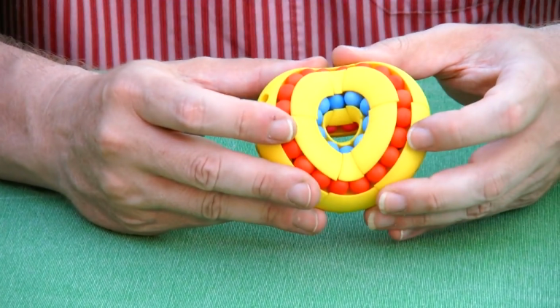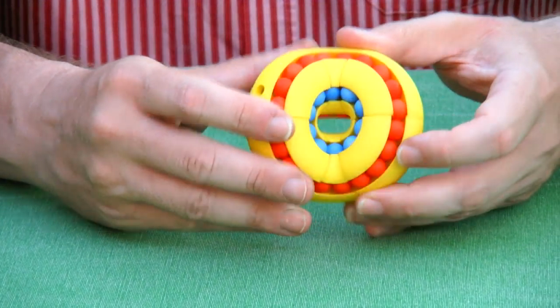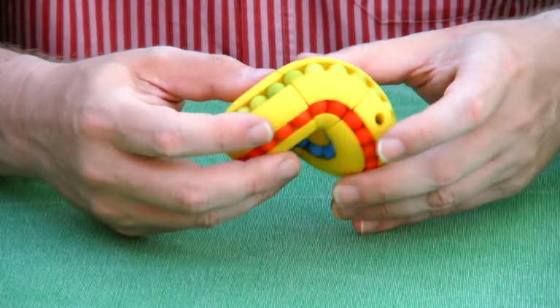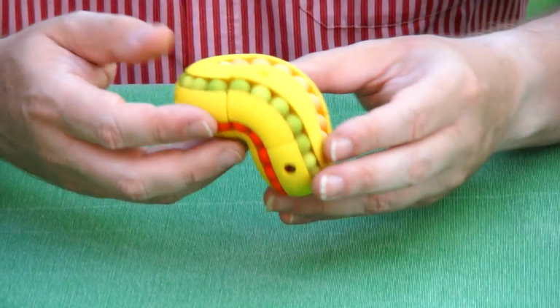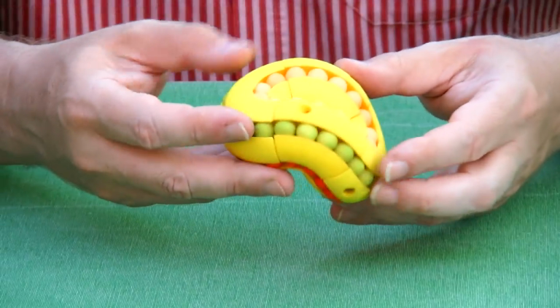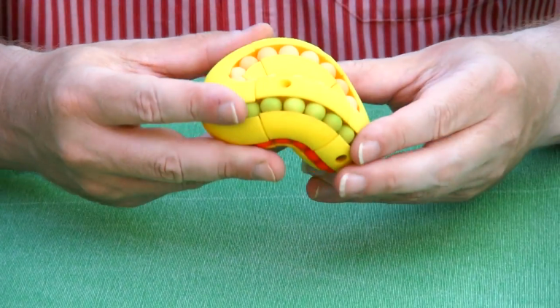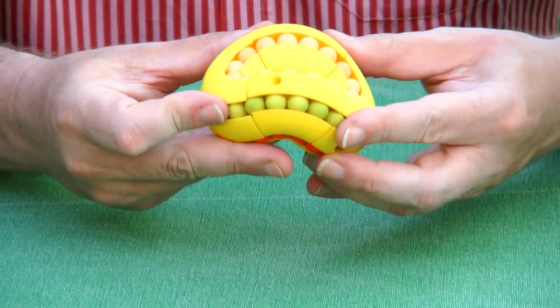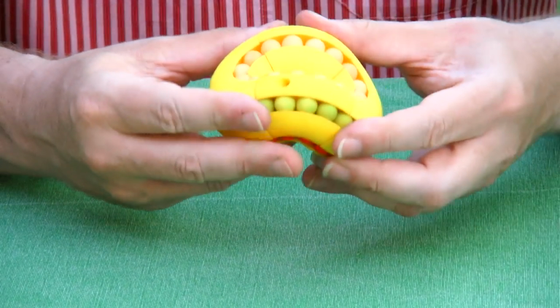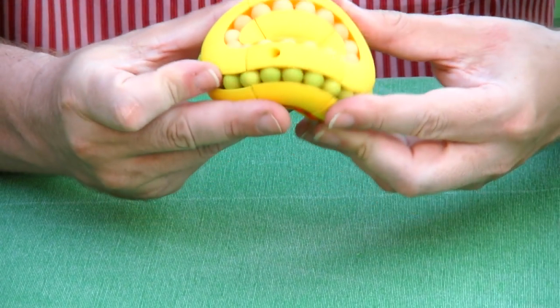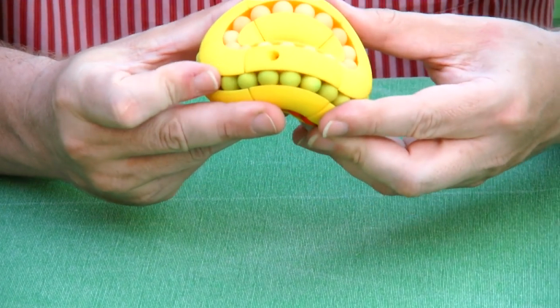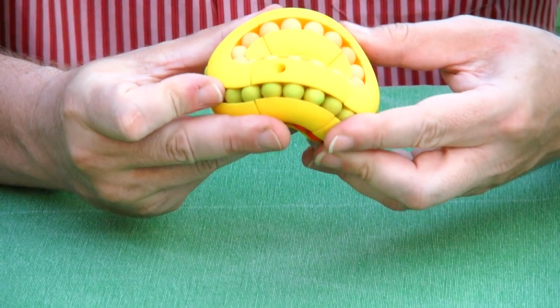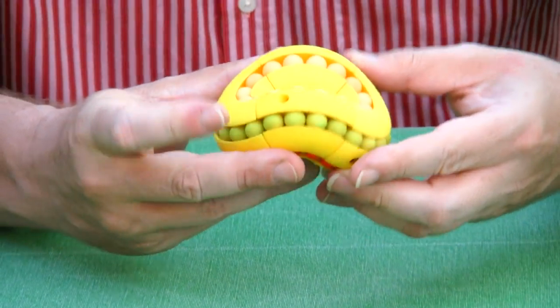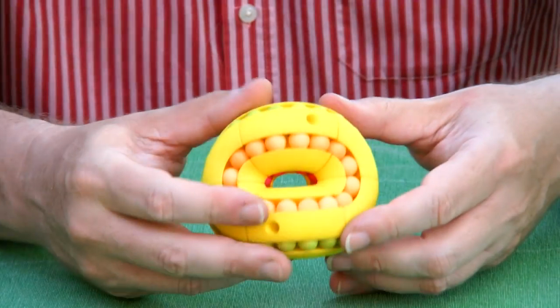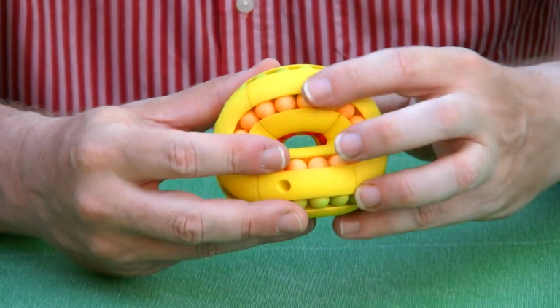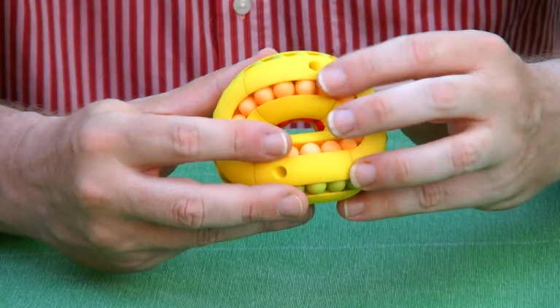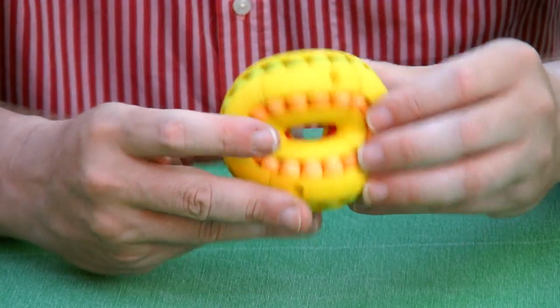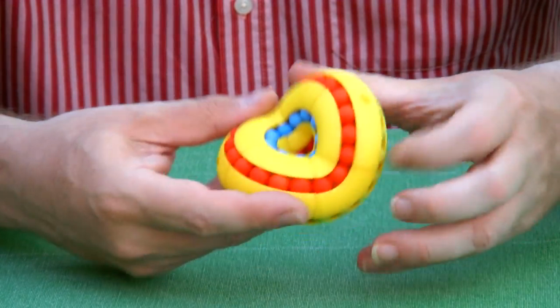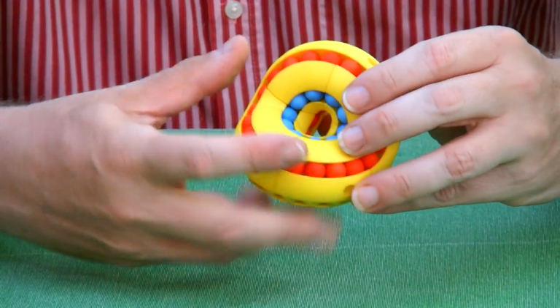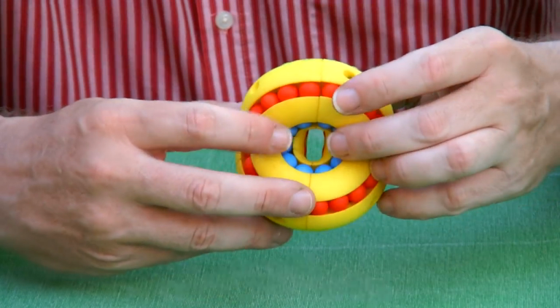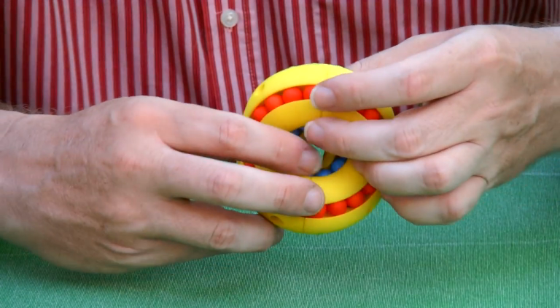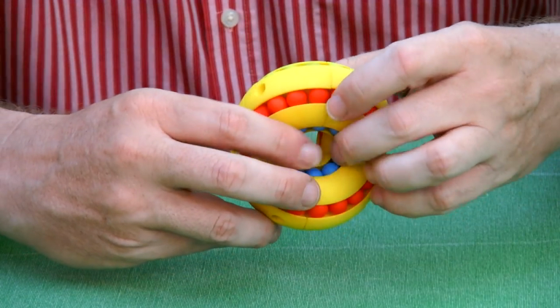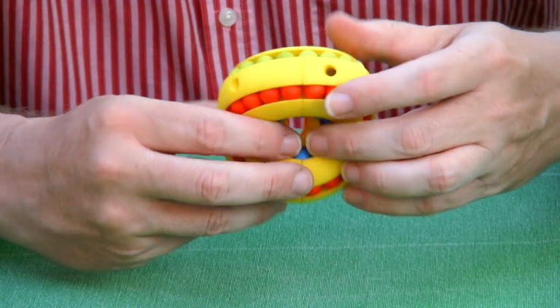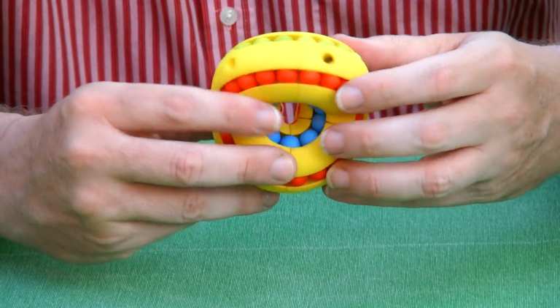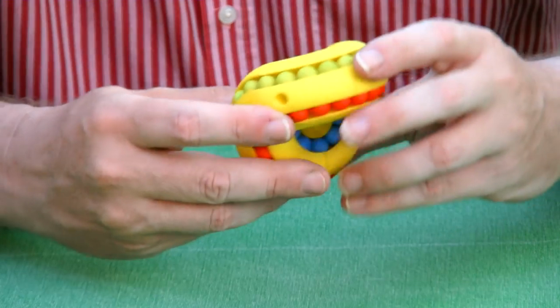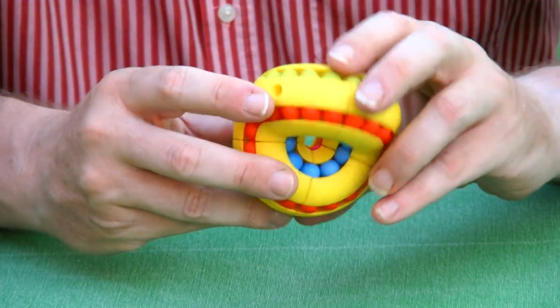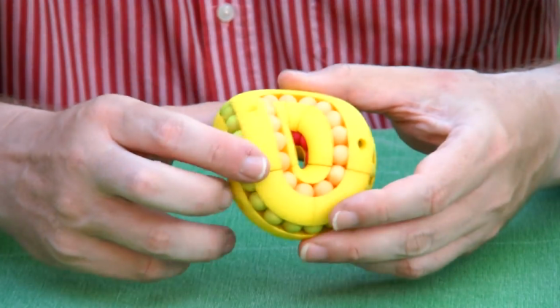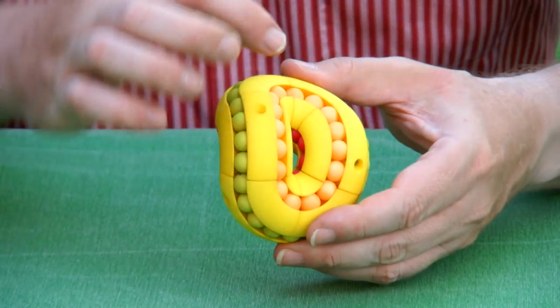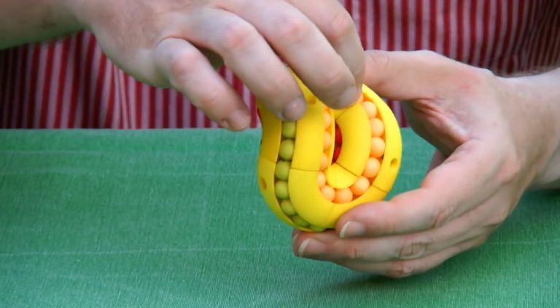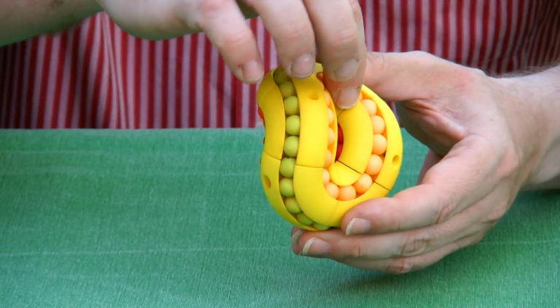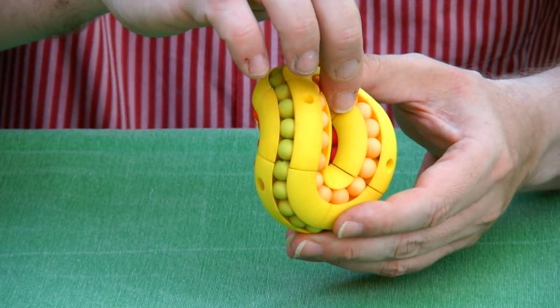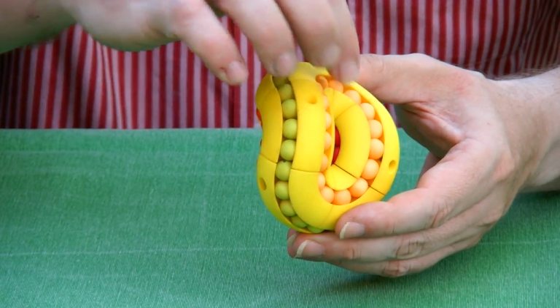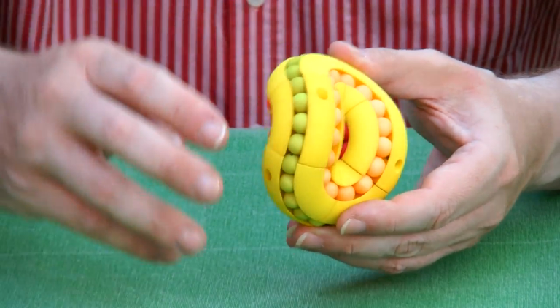Here we have the red beads, we have green beads, orange ones, here we have the blue ones, and all the way in the middle — very hard to see — we have pink ones.